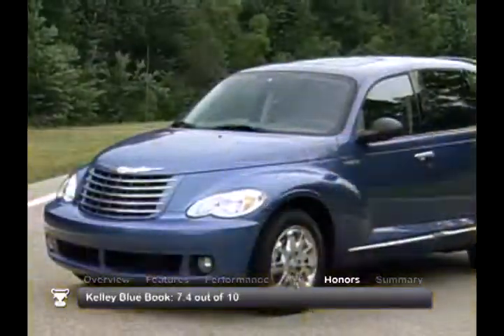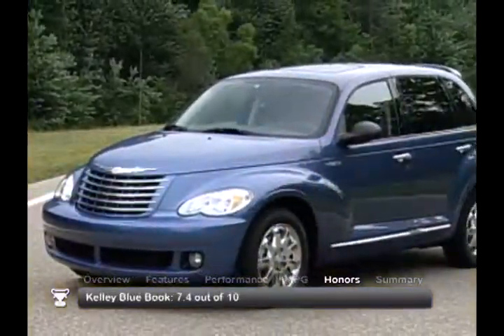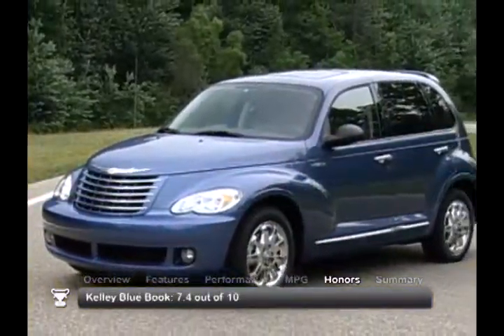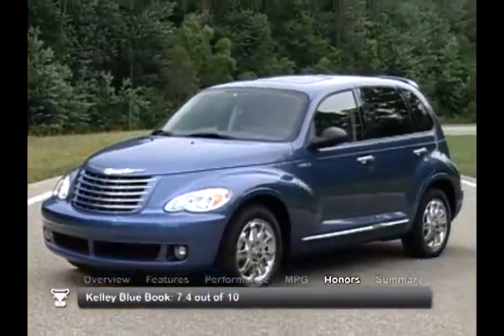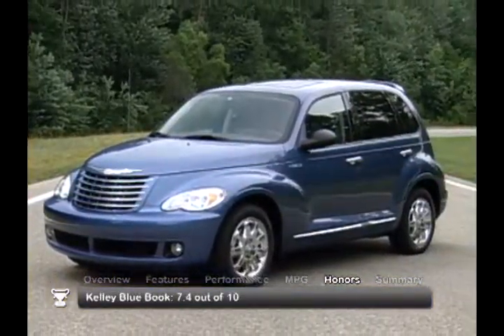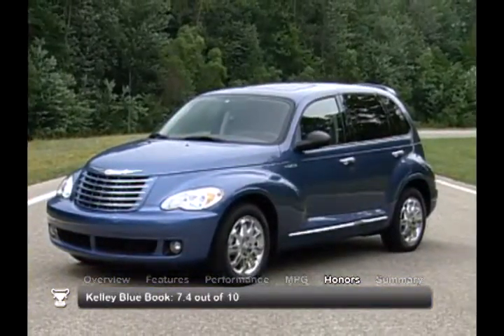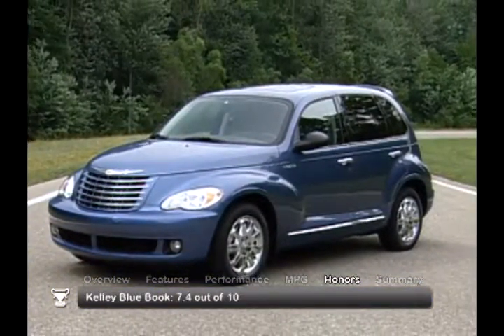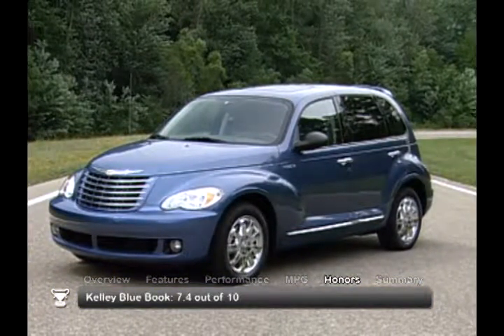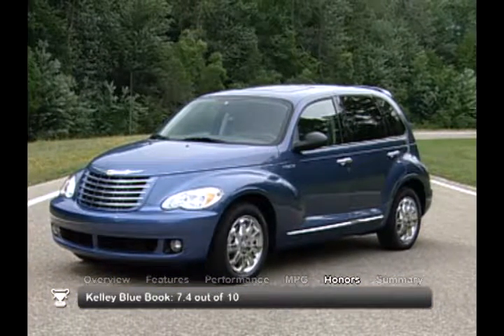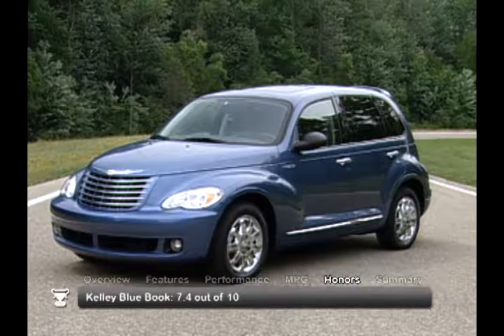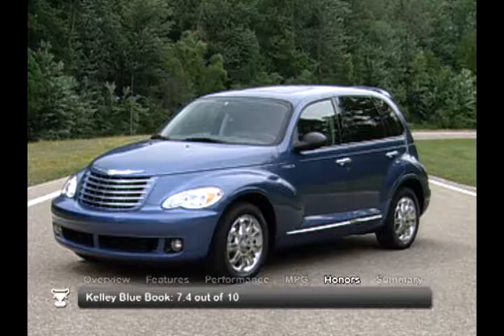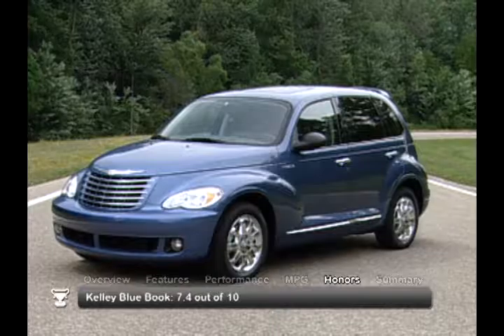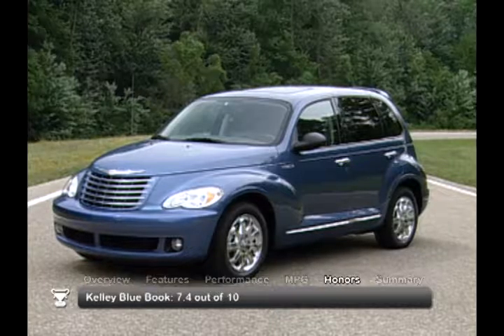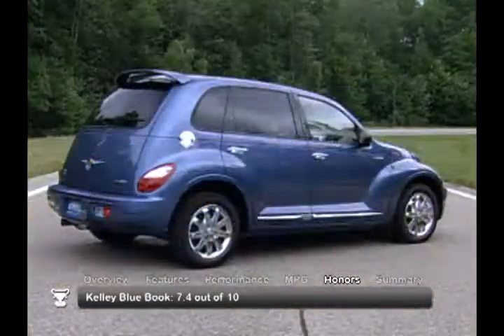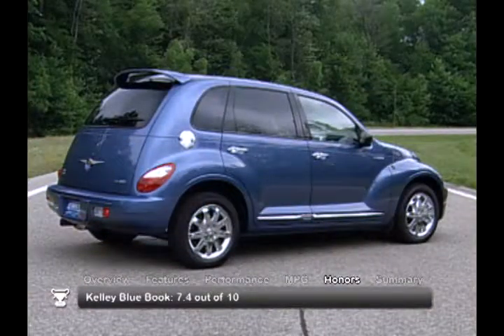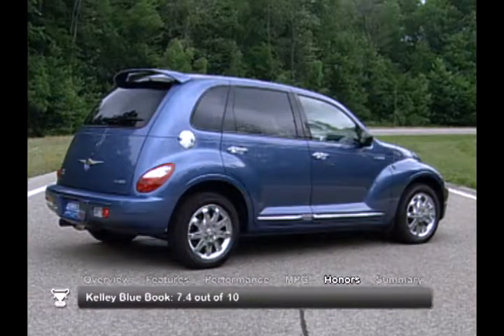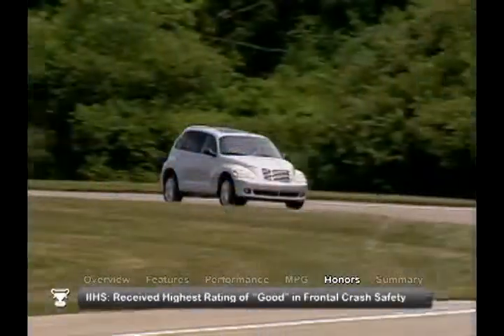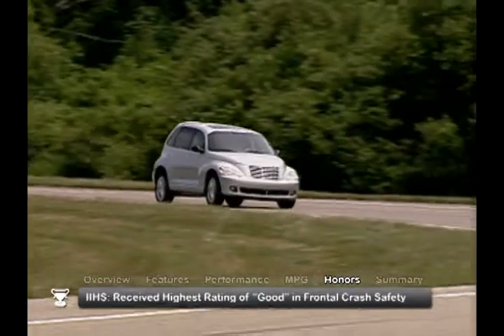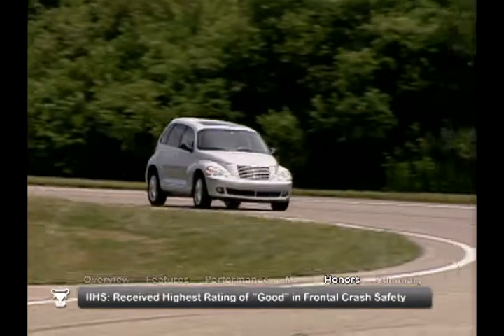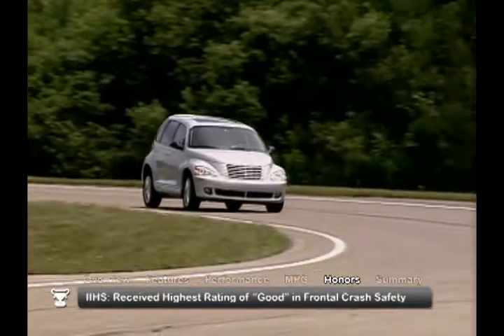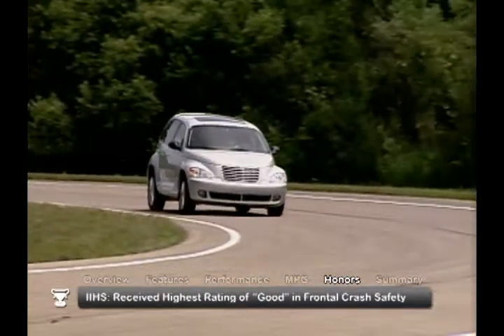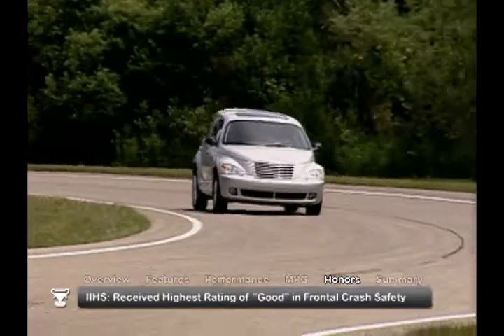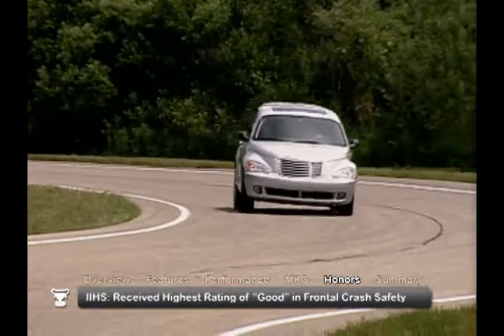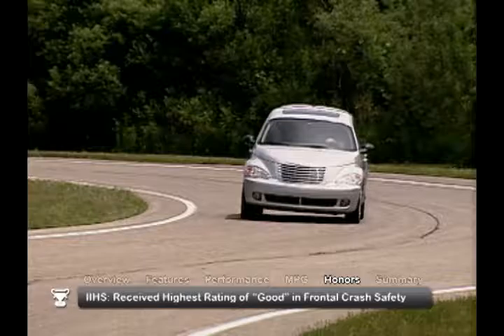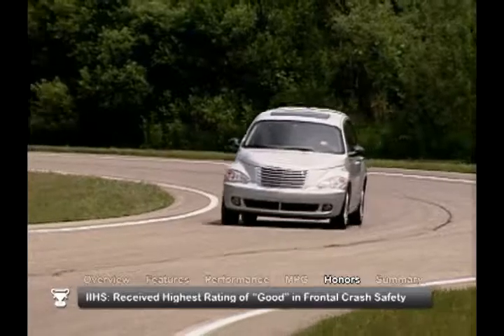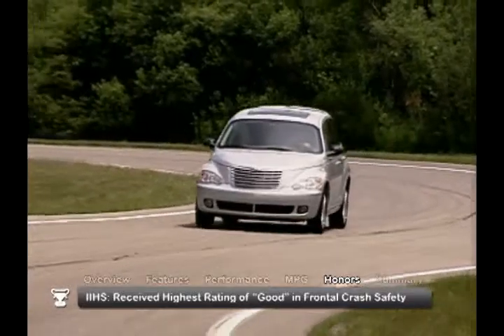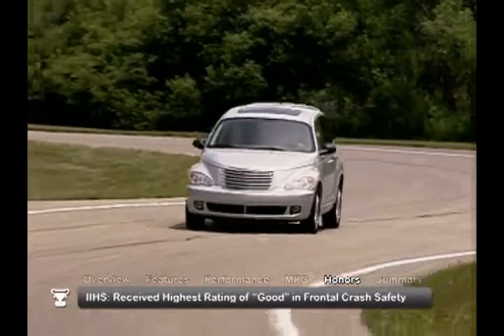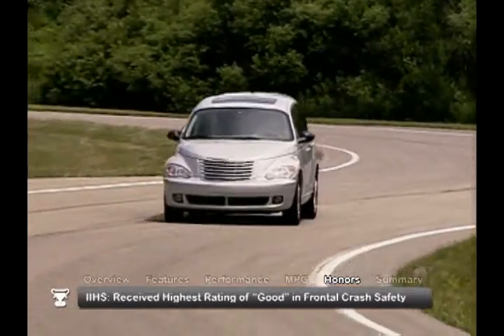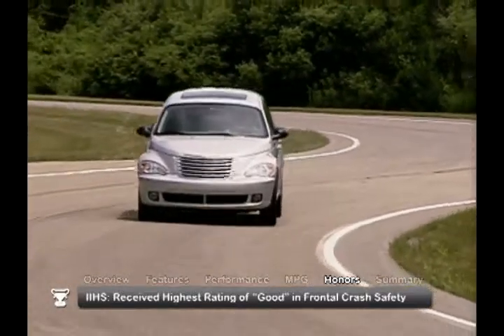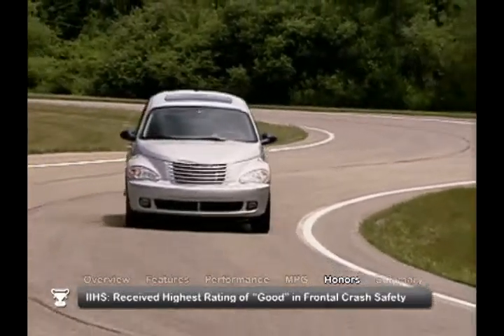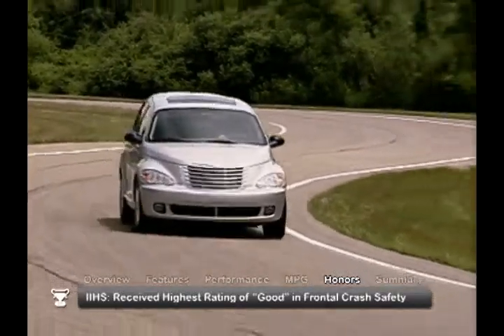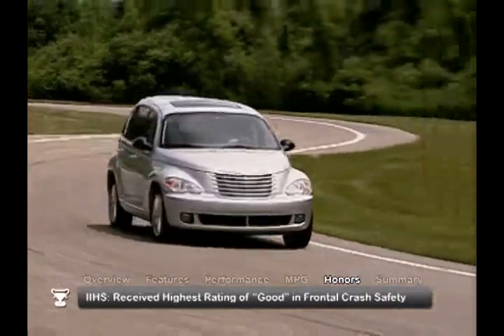The 2010 Chrysler PT Cruiser received consumer ratings of 7.4 out of 10 from Kelley Blue Book. In safety tests, the Insurance Institute for Highway Safety awarded its highest rating of good for frontal crash protection.